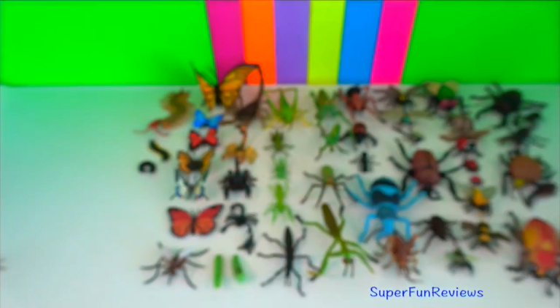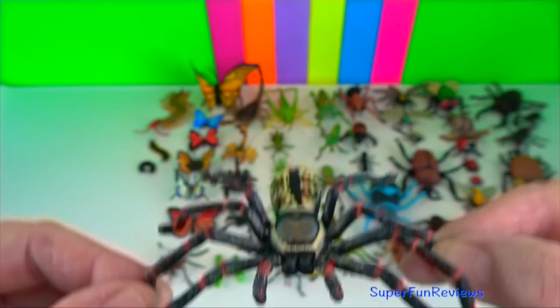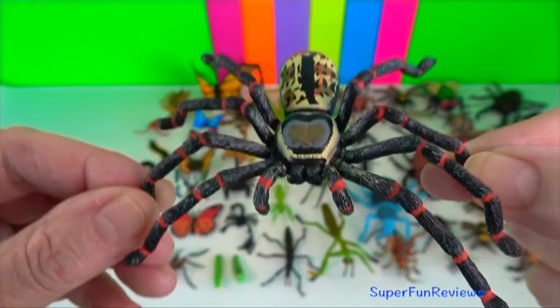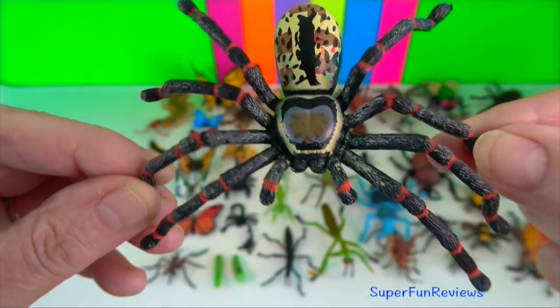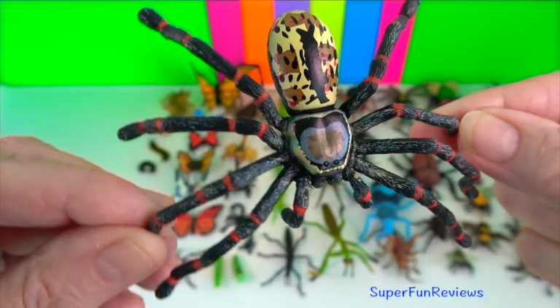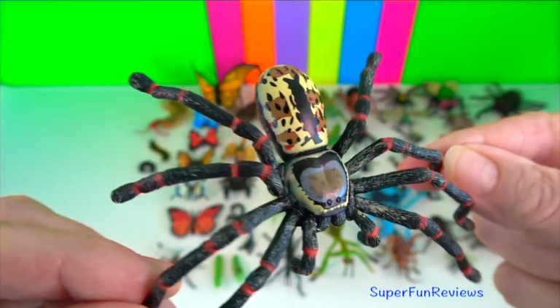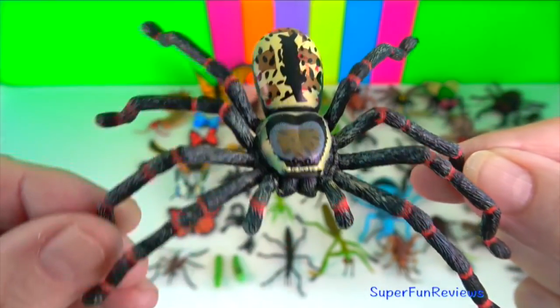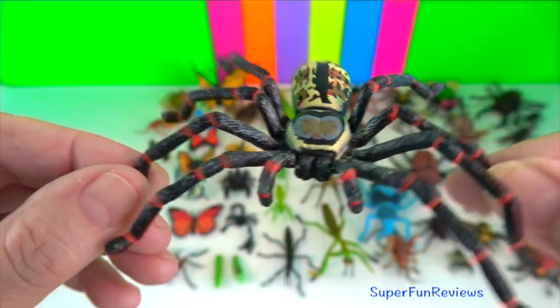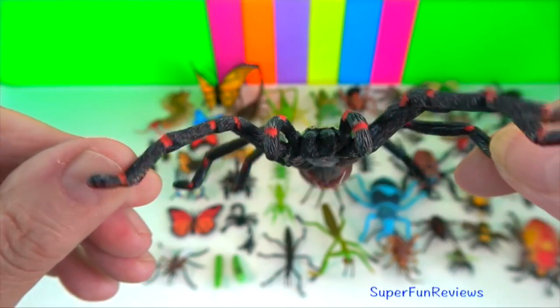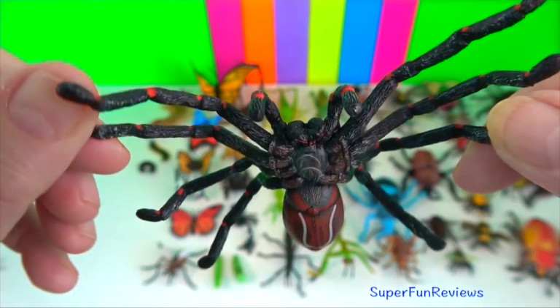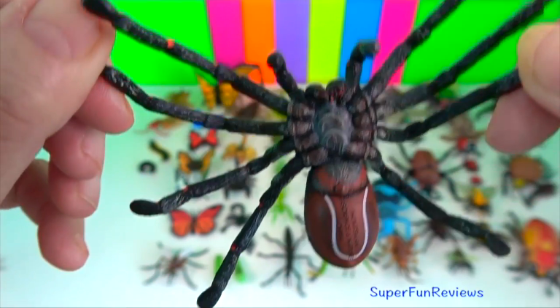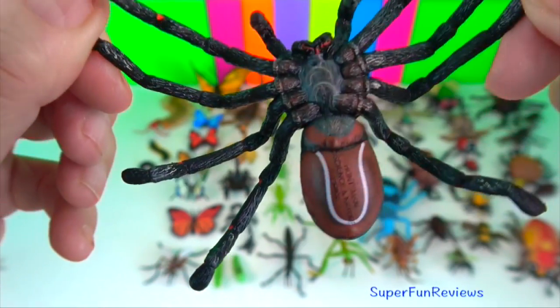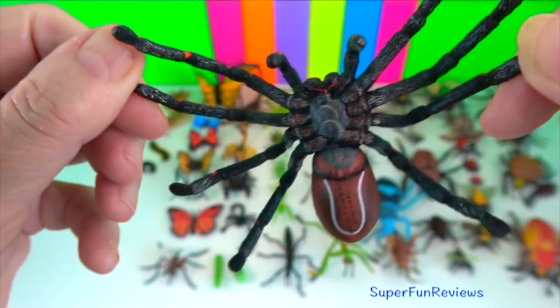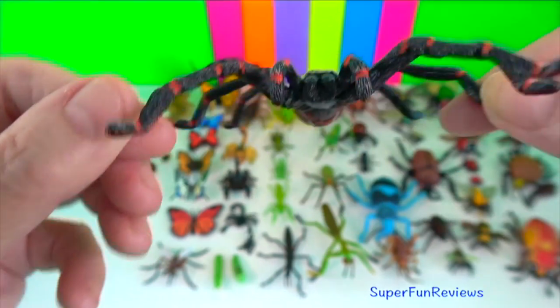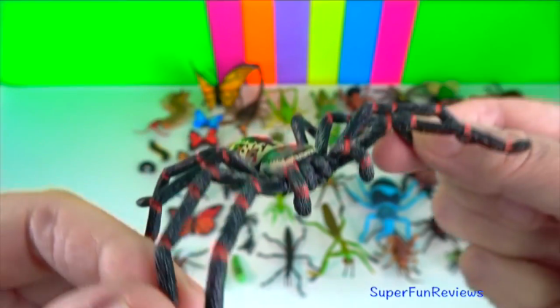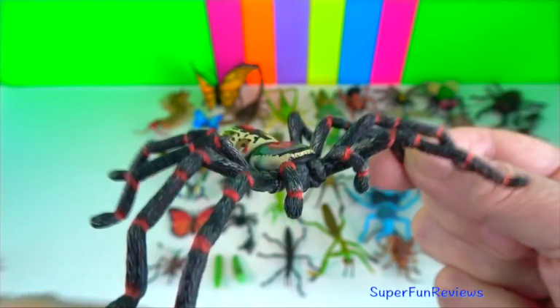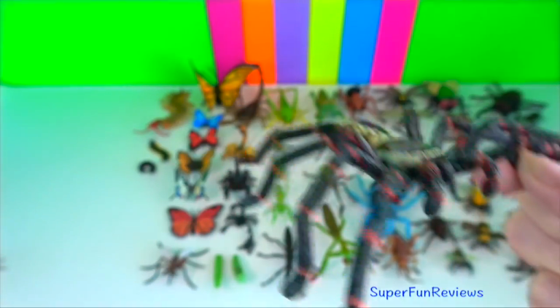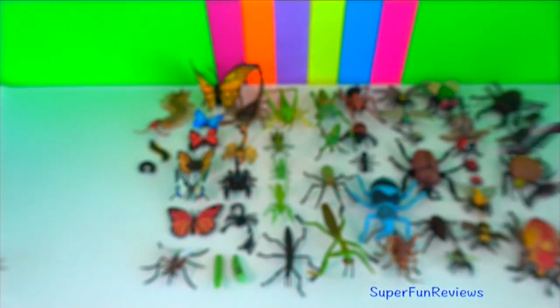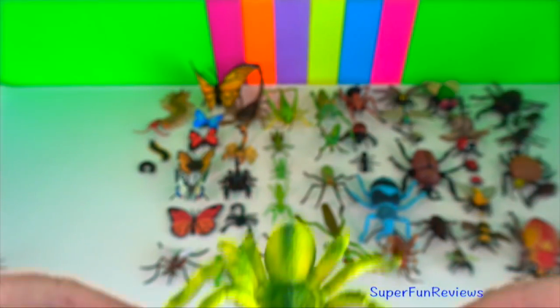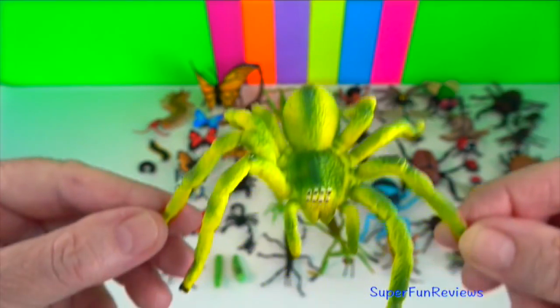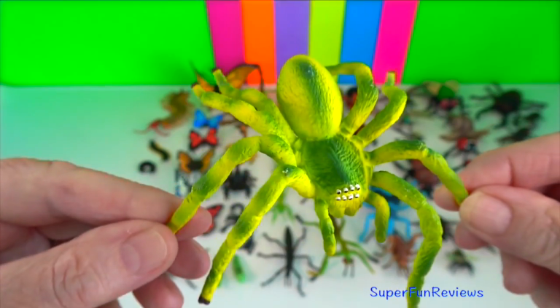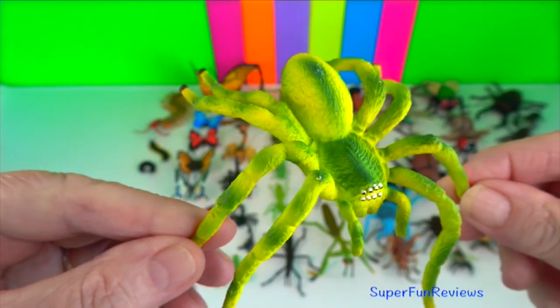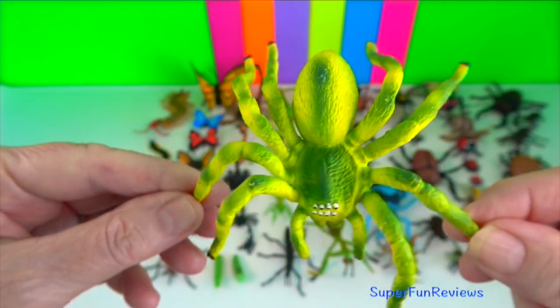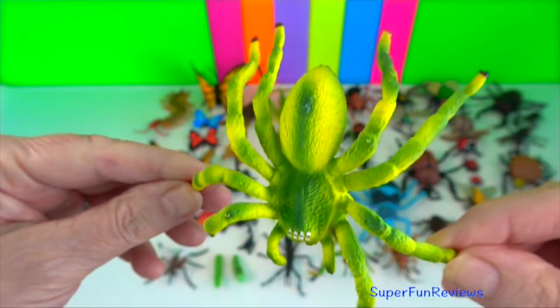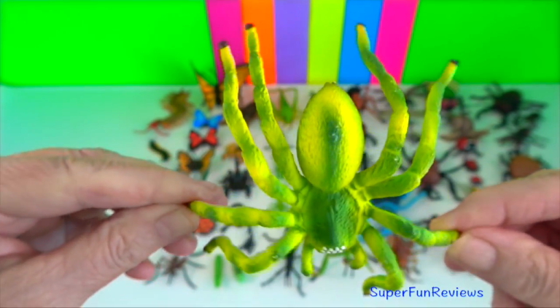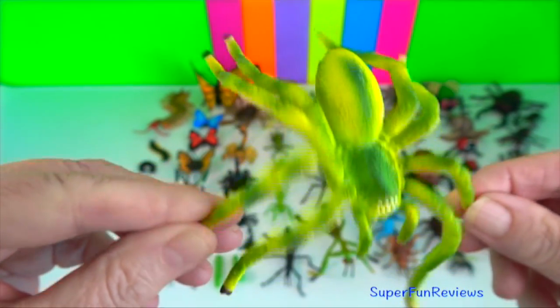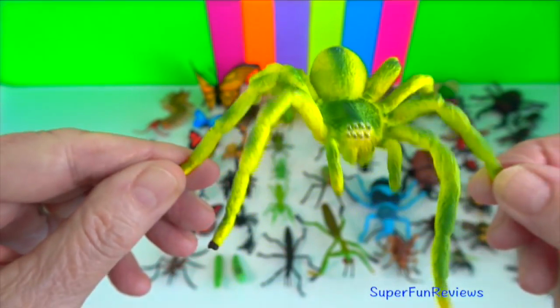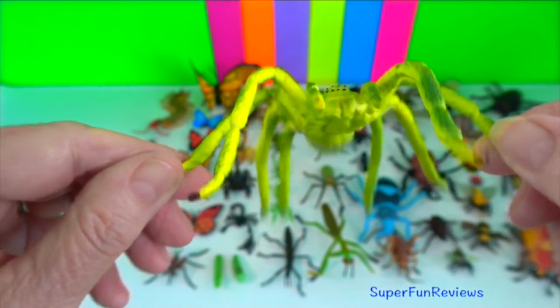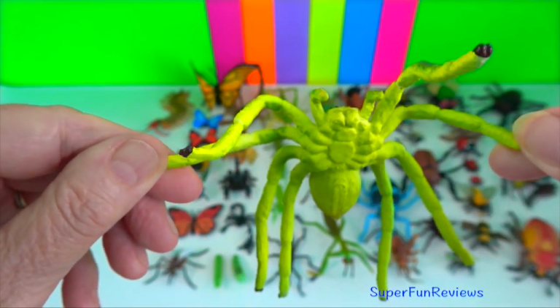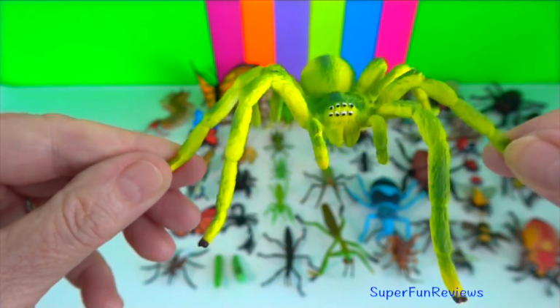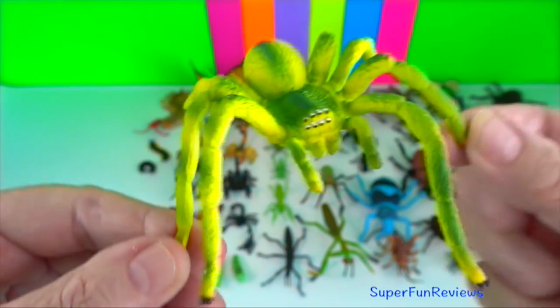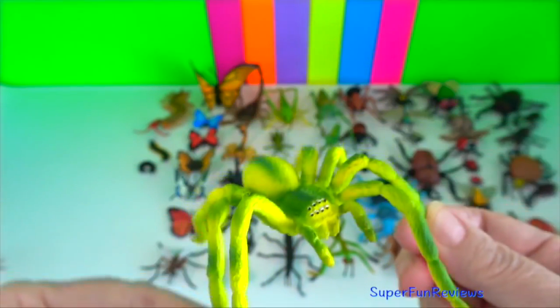Huntsman spider? They are venomous, but not at a level that is harmful to people and pets. Green huntsman spider? They don't build webs, but forage for food.